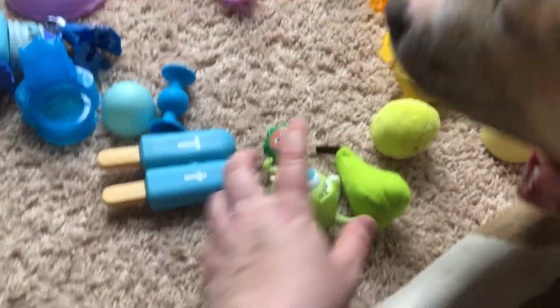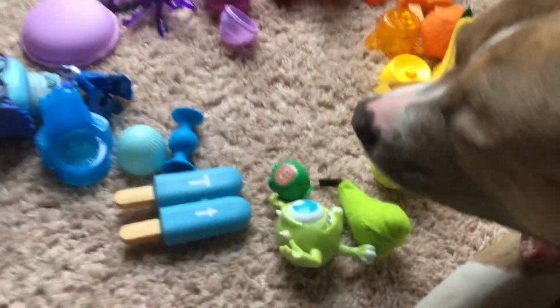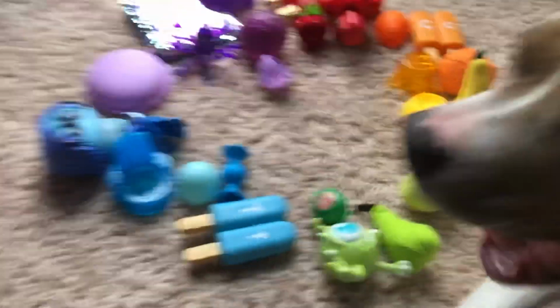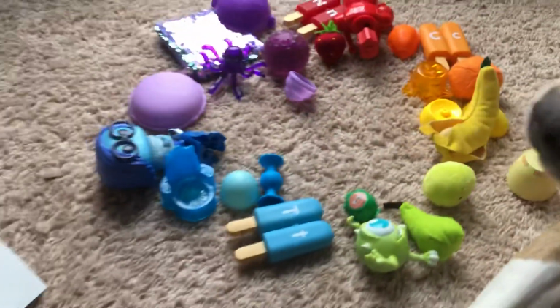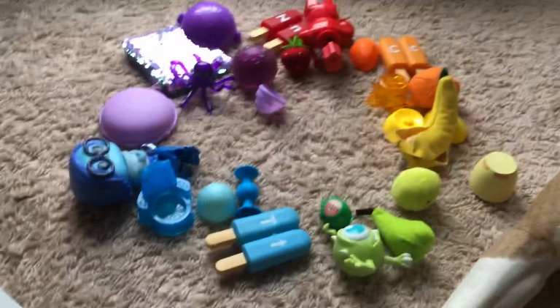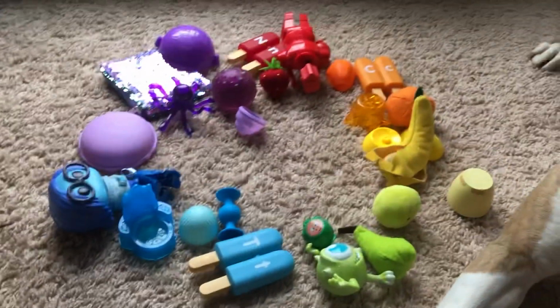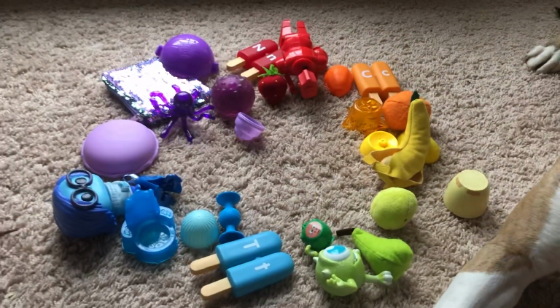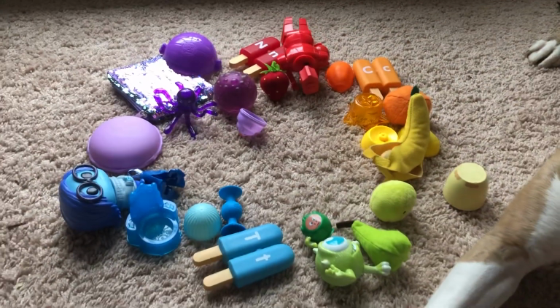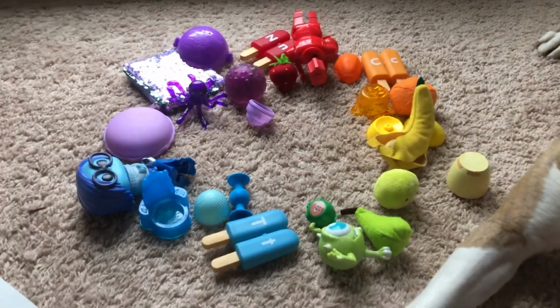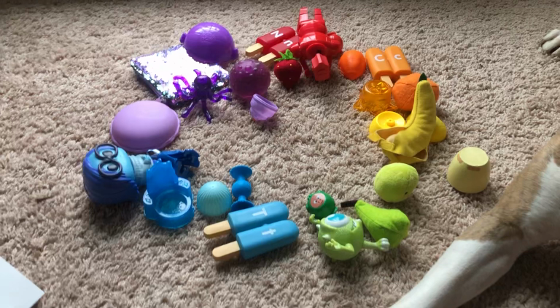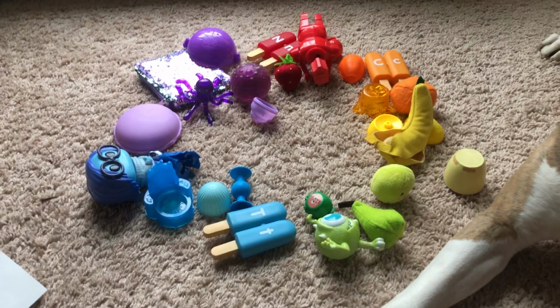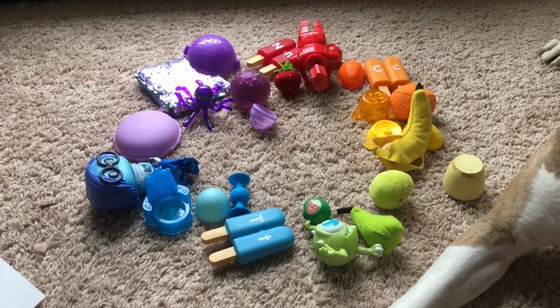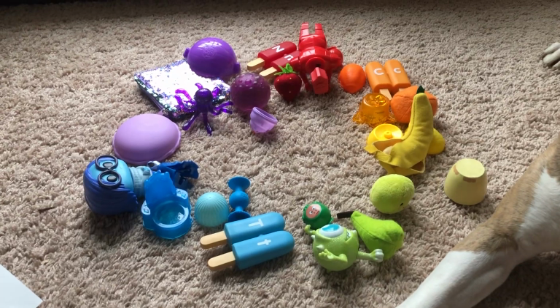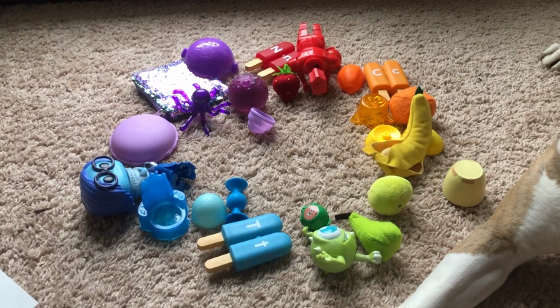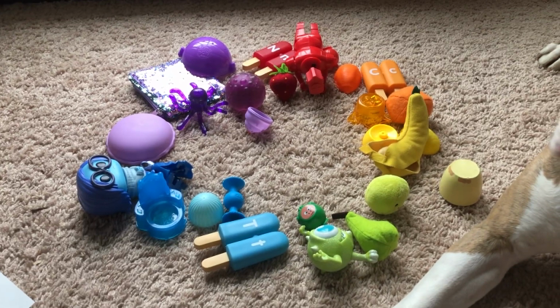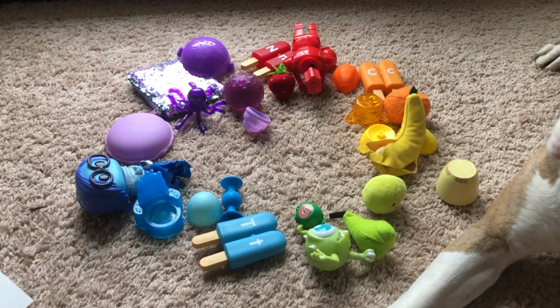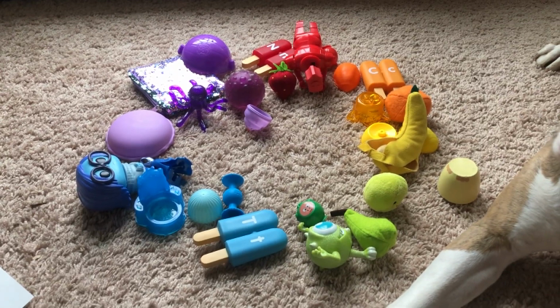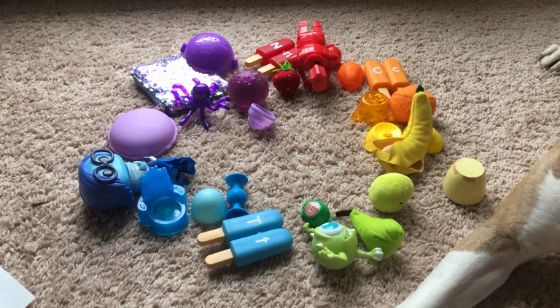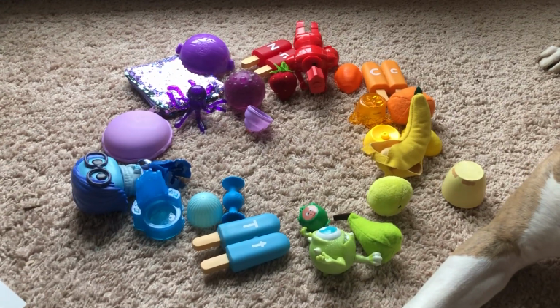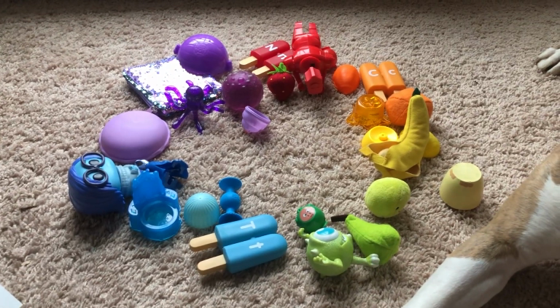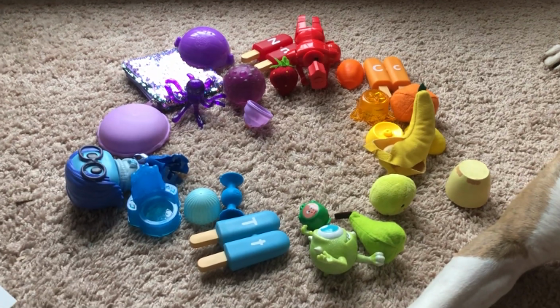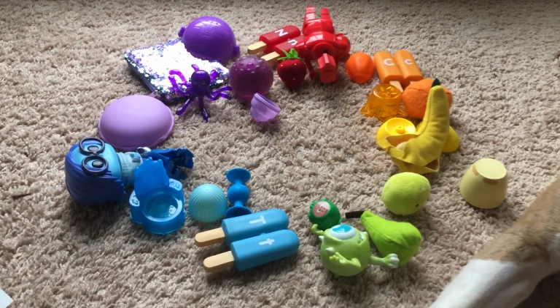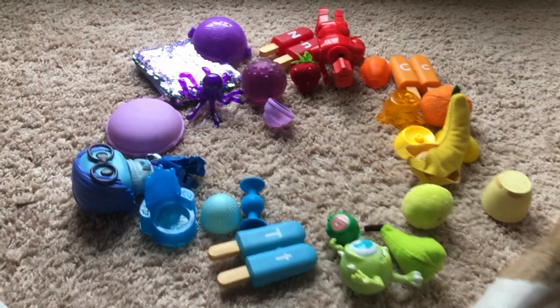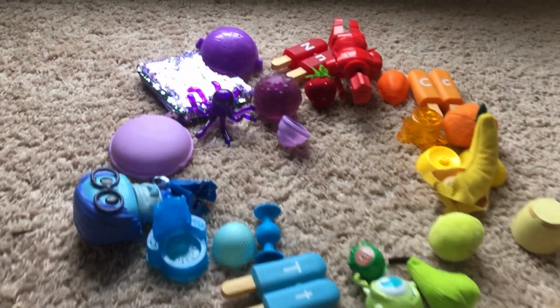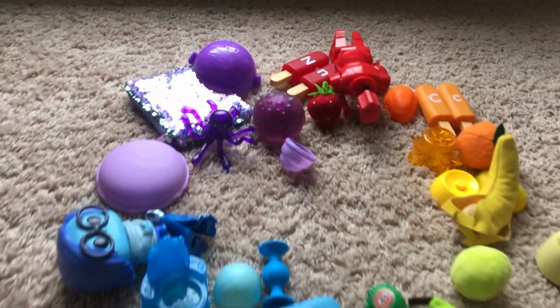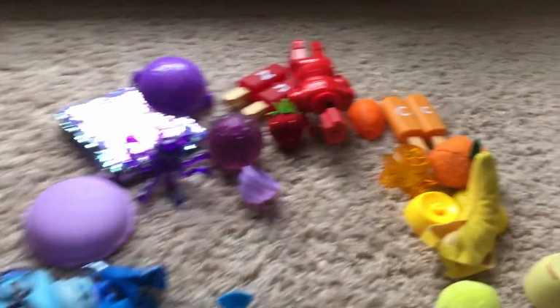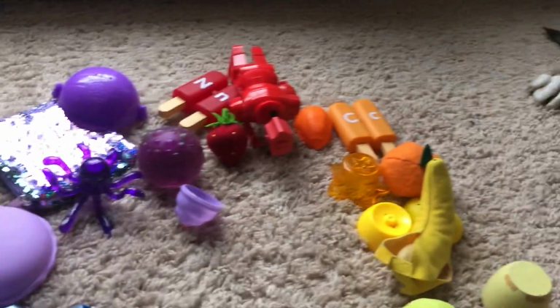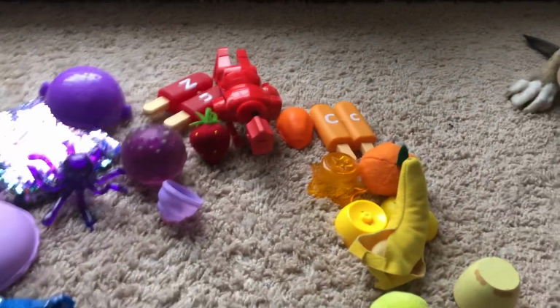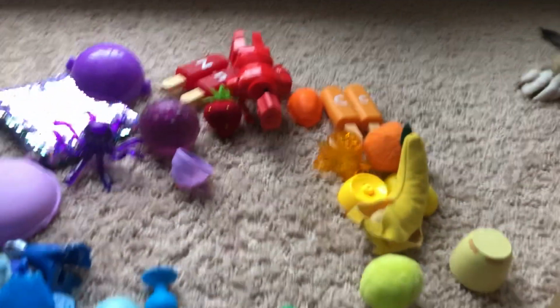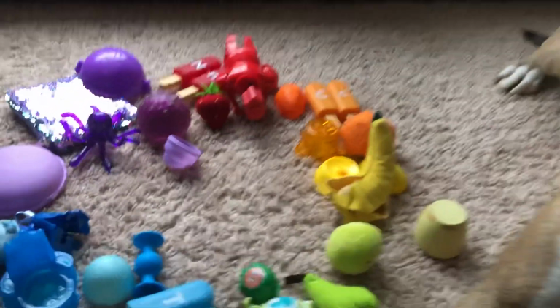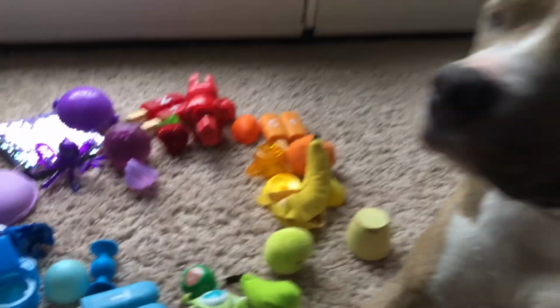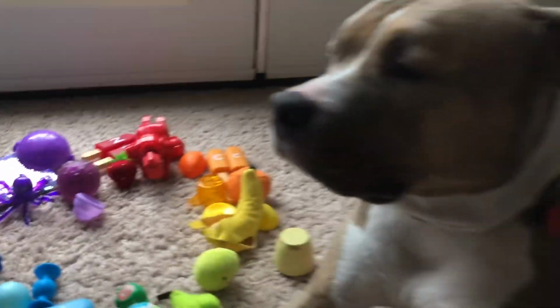All right, I hope you can make your own color wheel using found objects in your home. I hope you enjoy that. It's kind of a fun project for color wheel. Thank you.